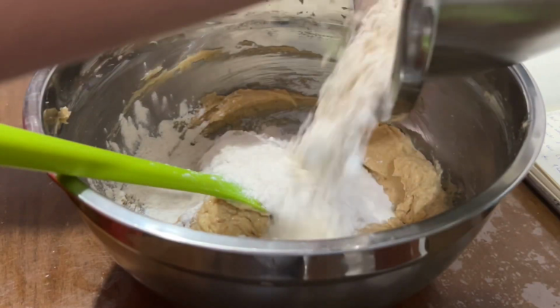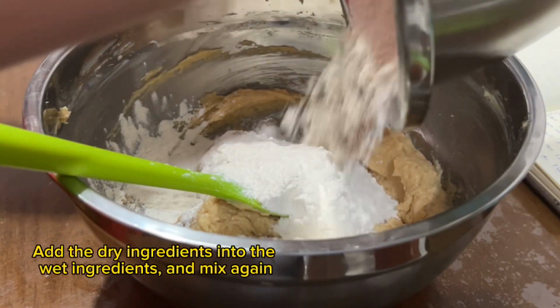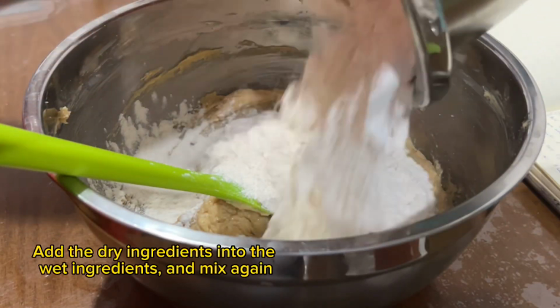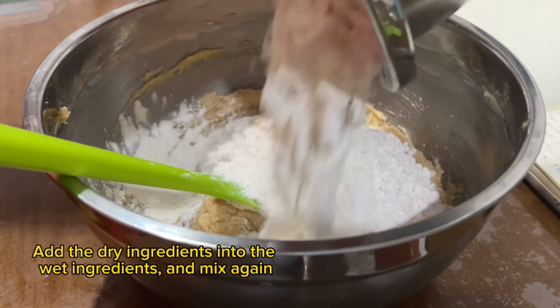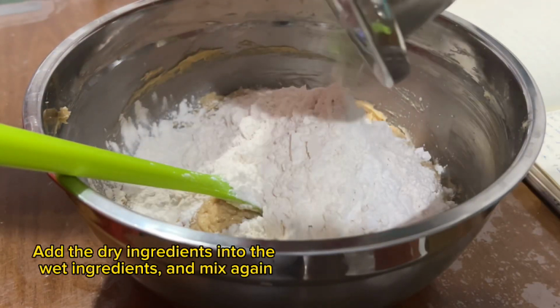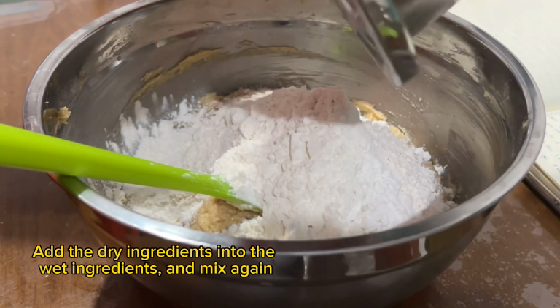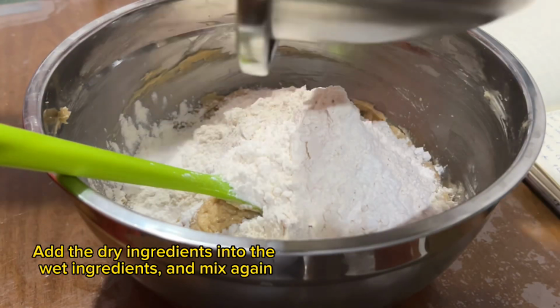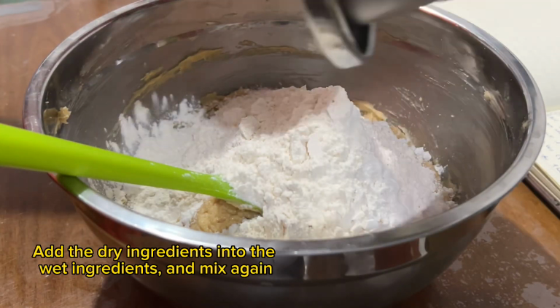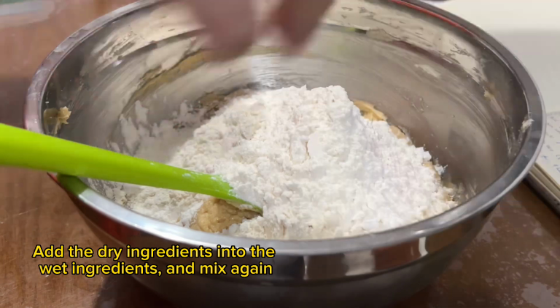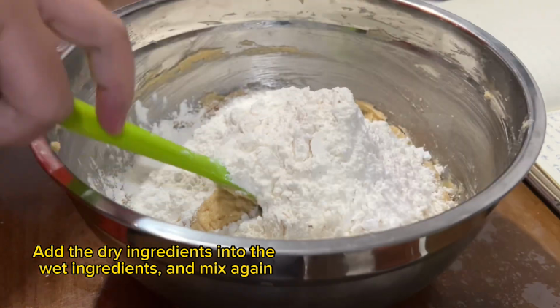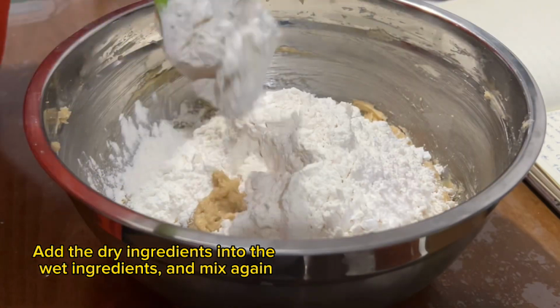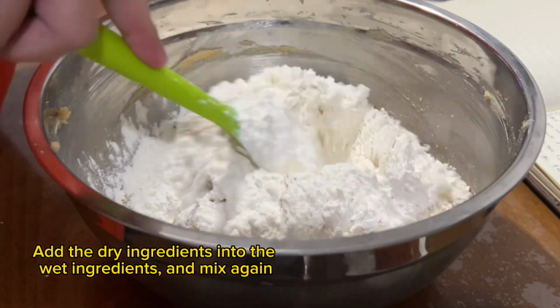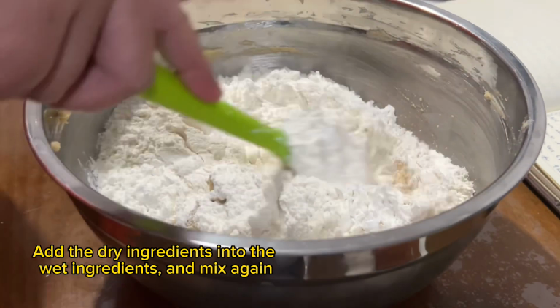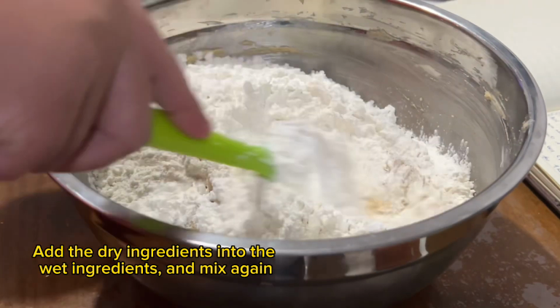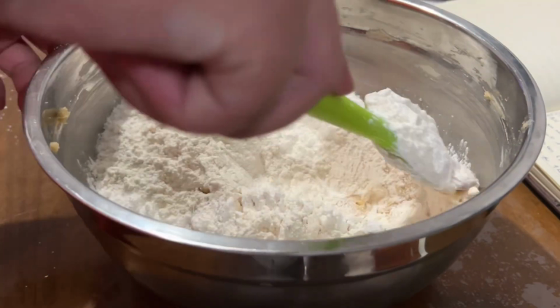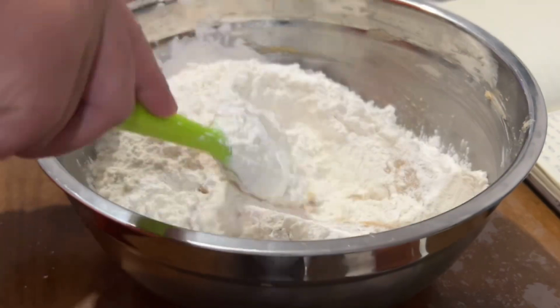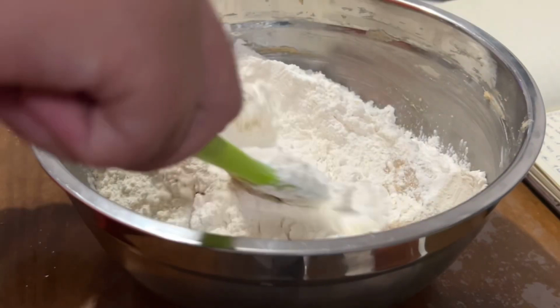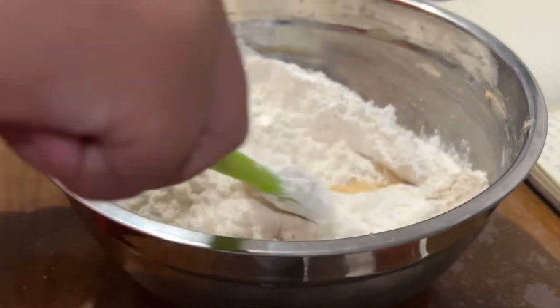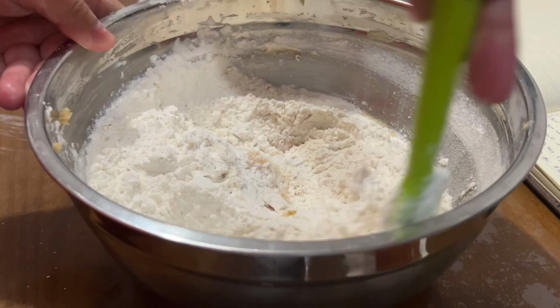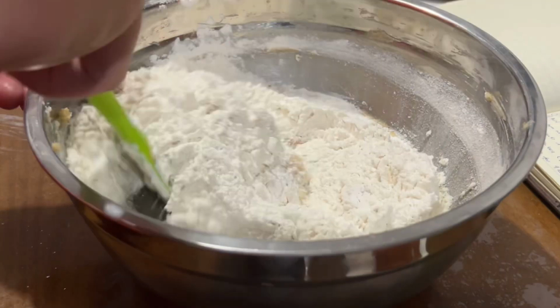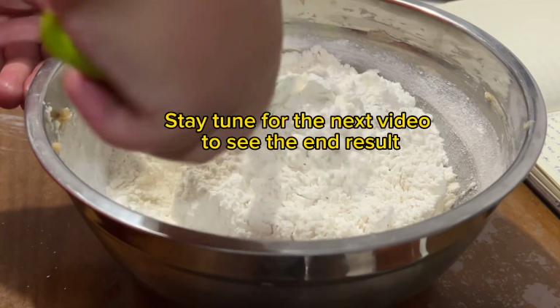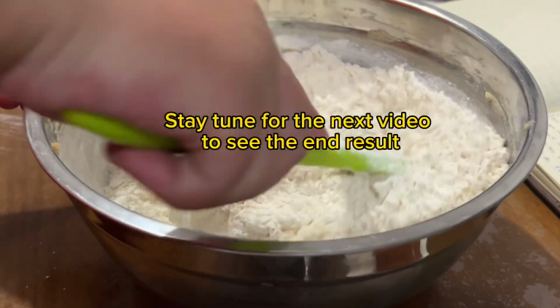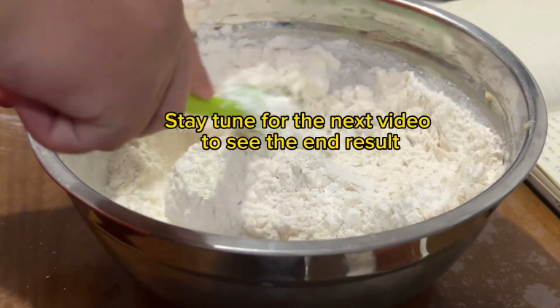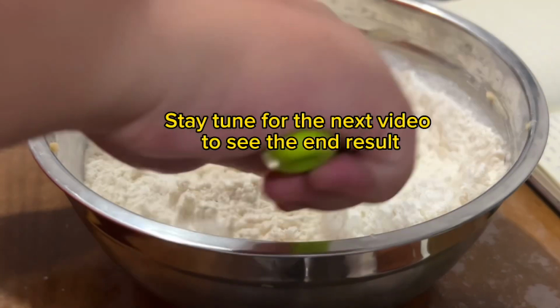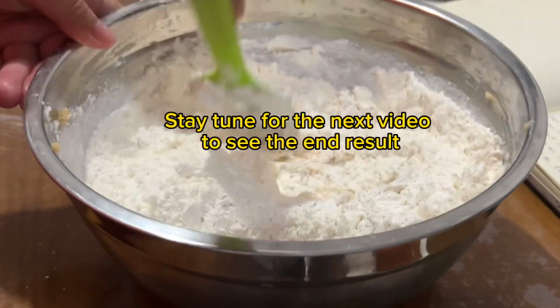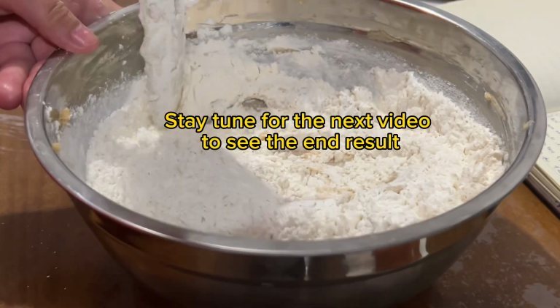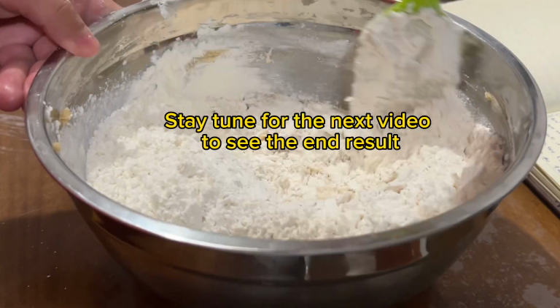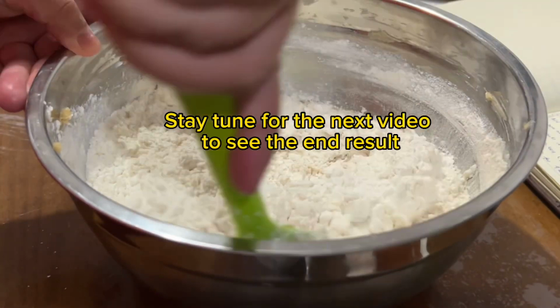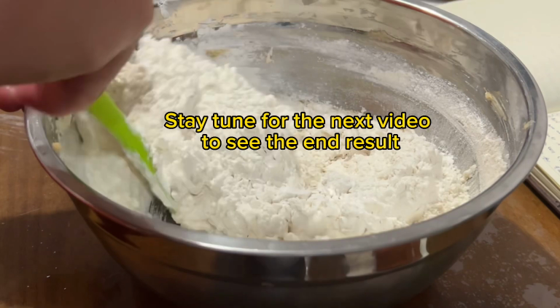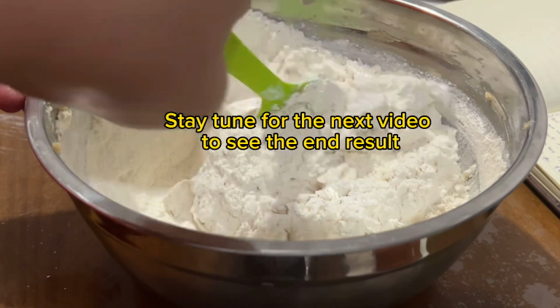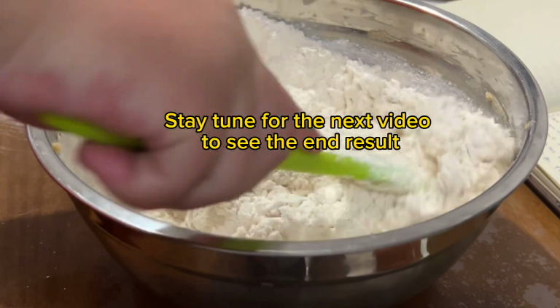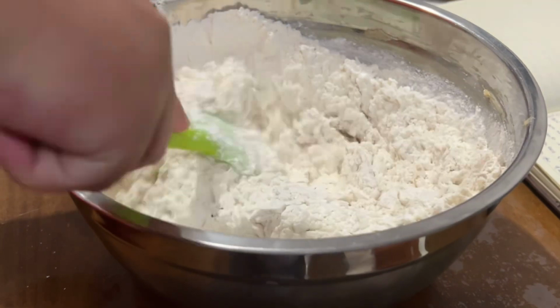Add the dry ingredients into the wet ingredients and mix again. Stay tuned for the next video to see the end result.